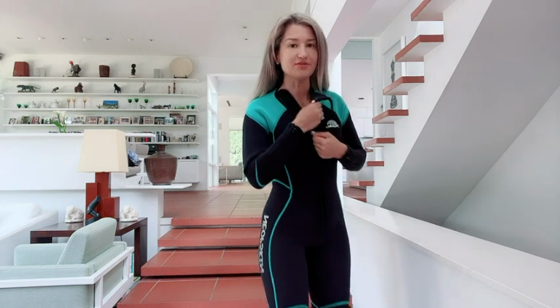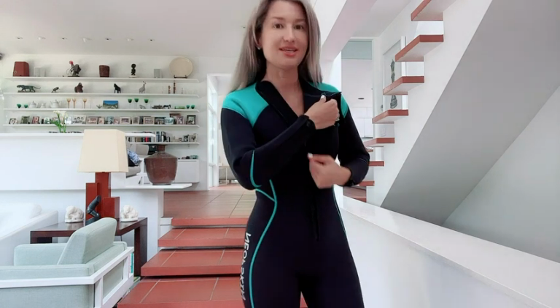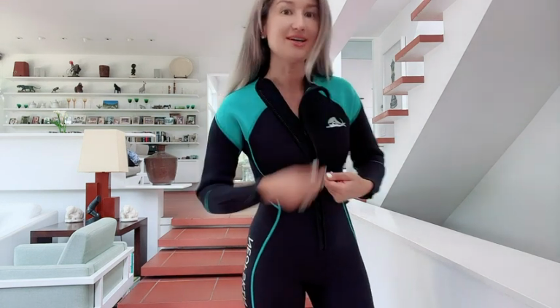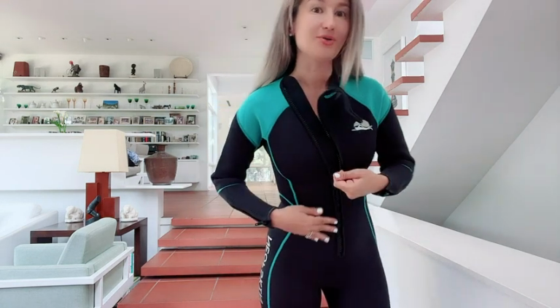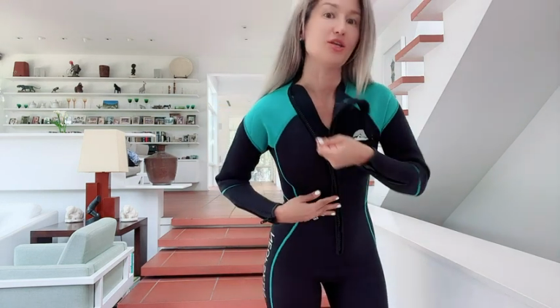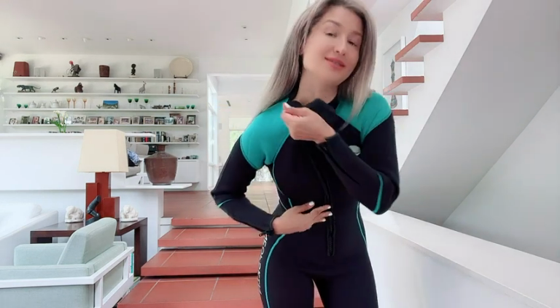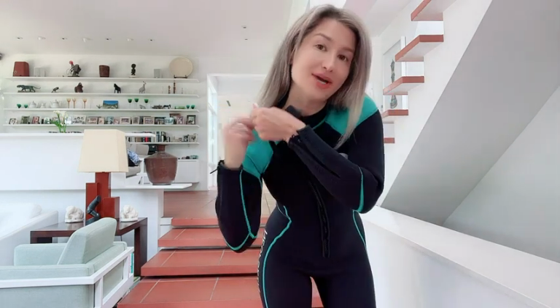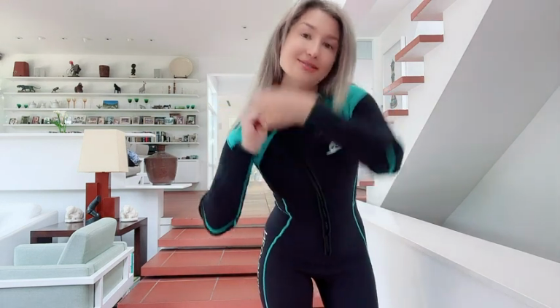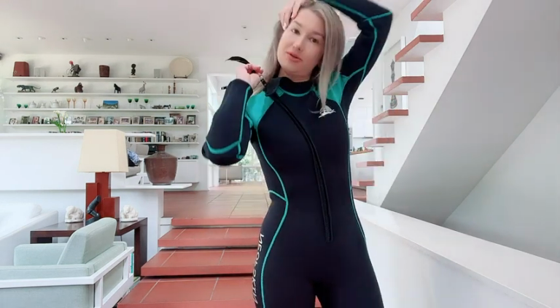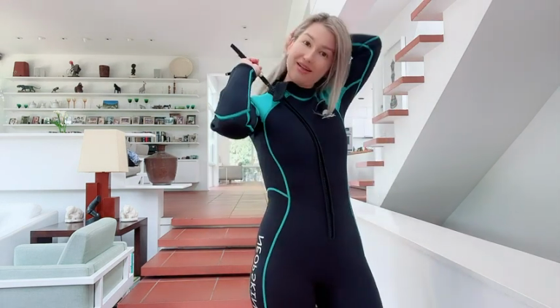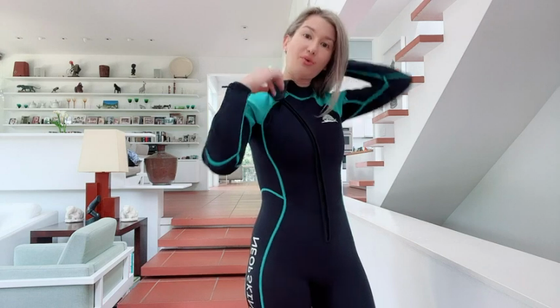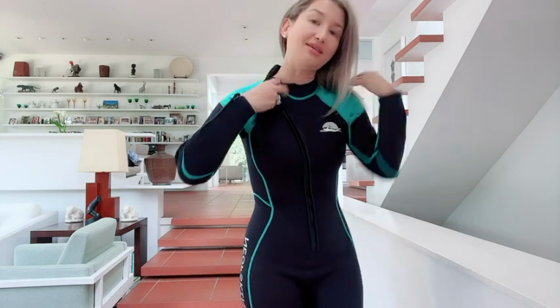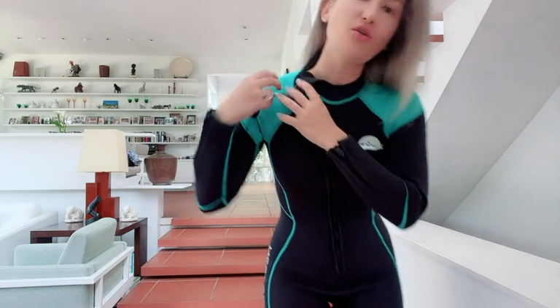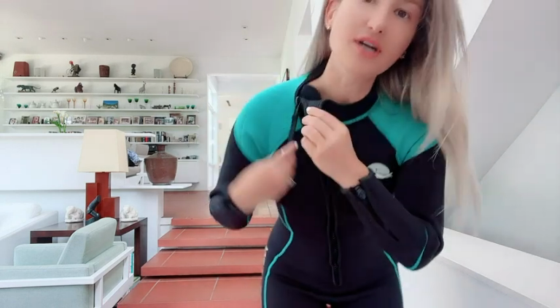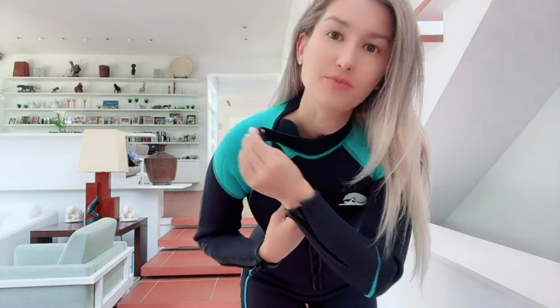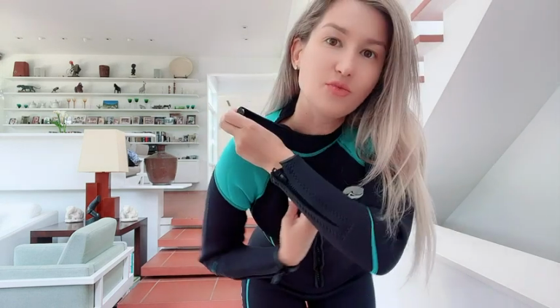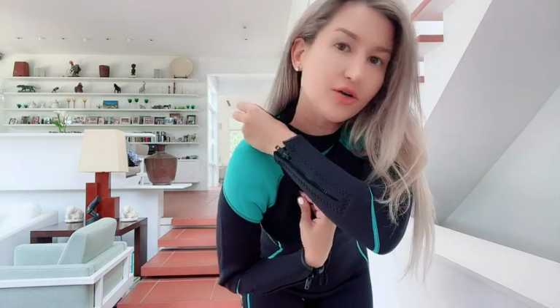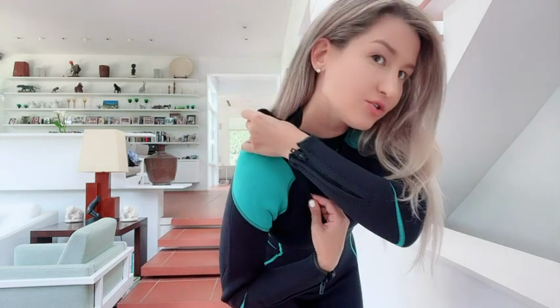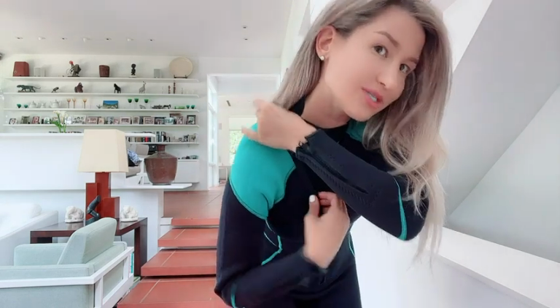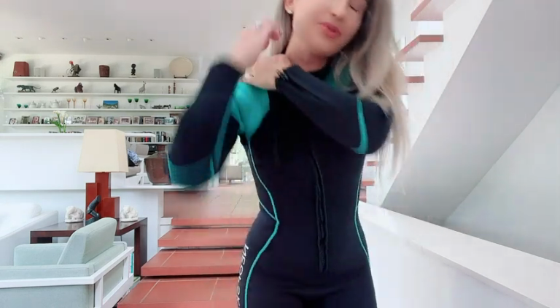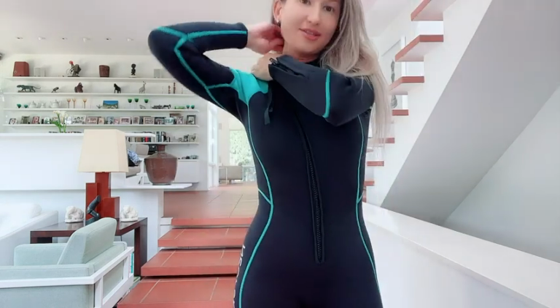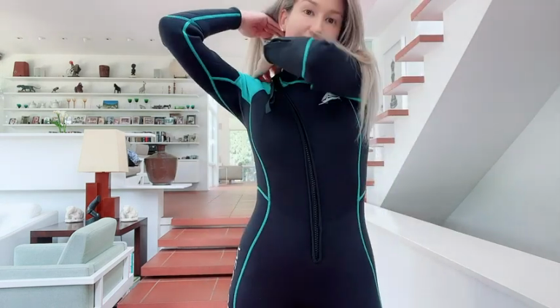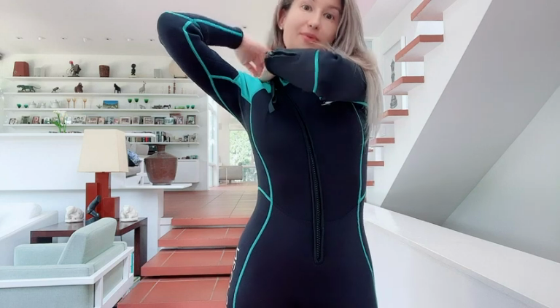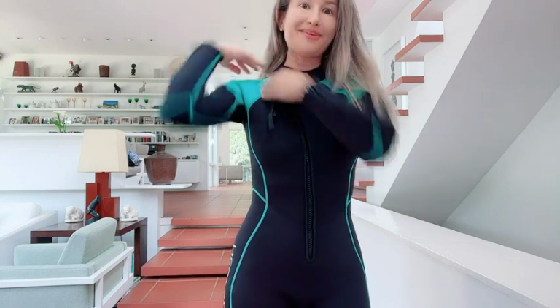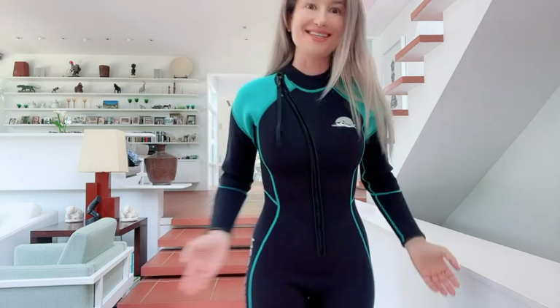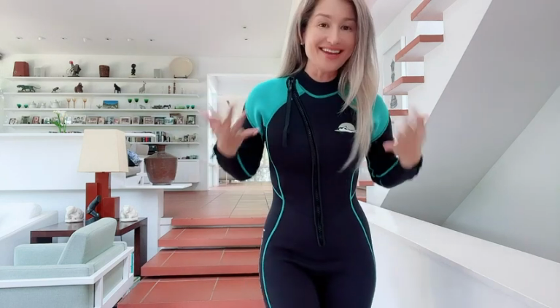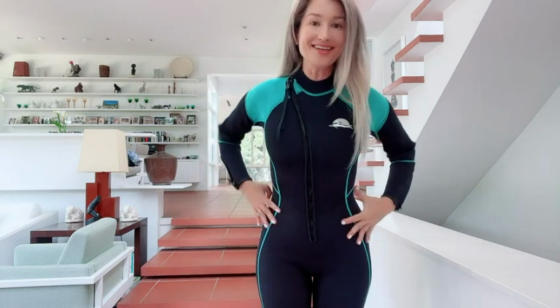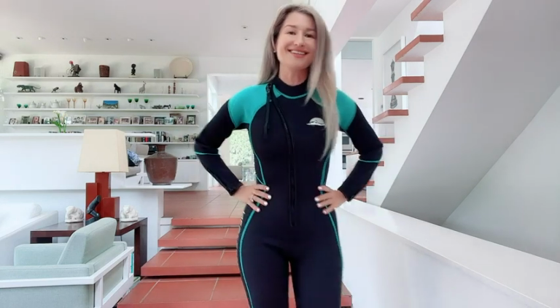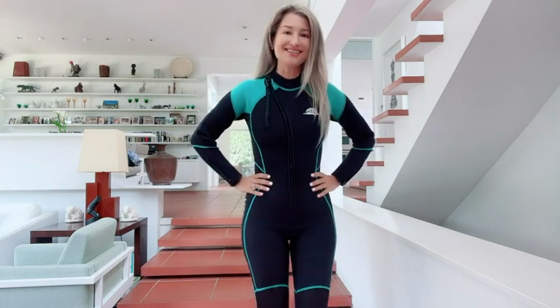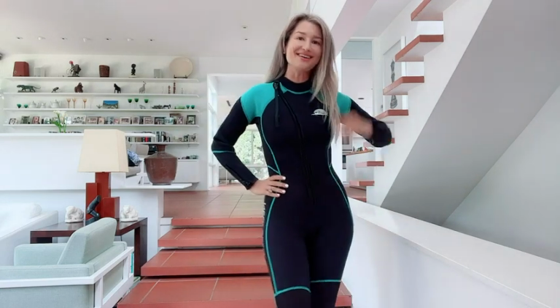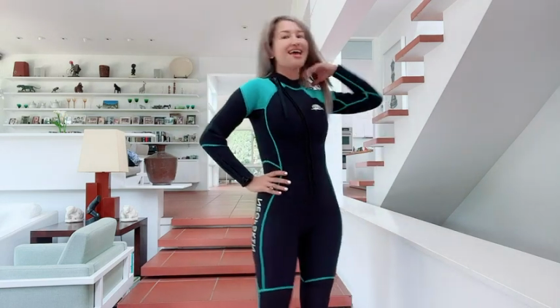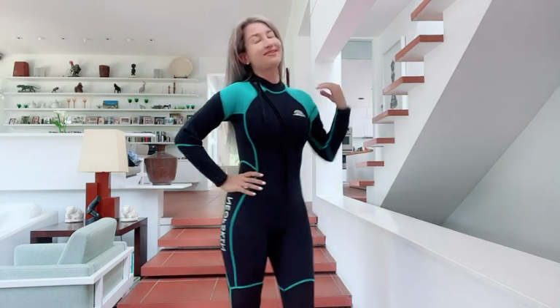Right here, so you can zip and unzip yourself with ease. It also comes with a piece of velcro — you basically attach it on the back piece and everything is nice and tight.